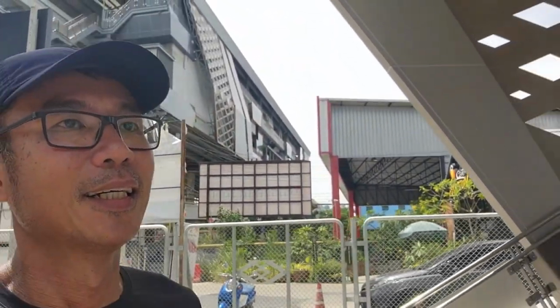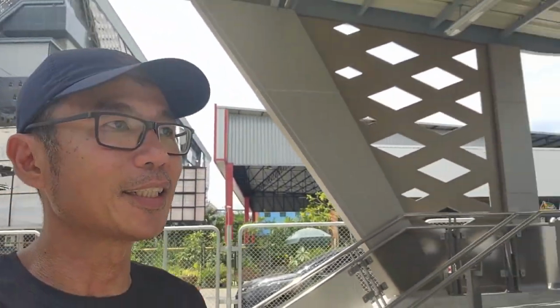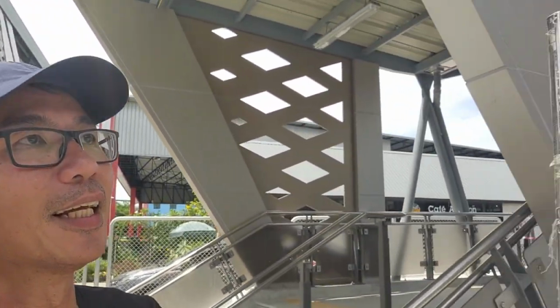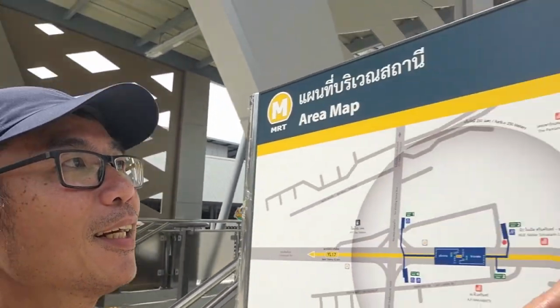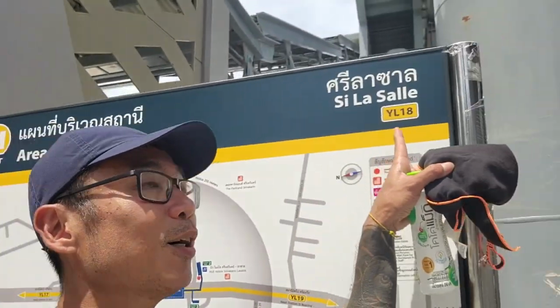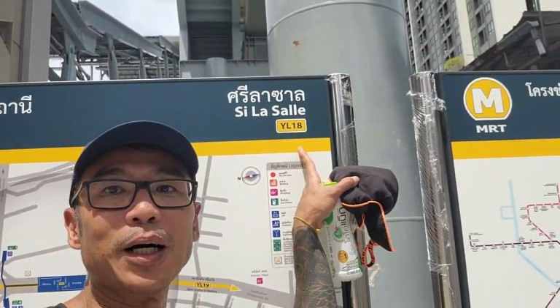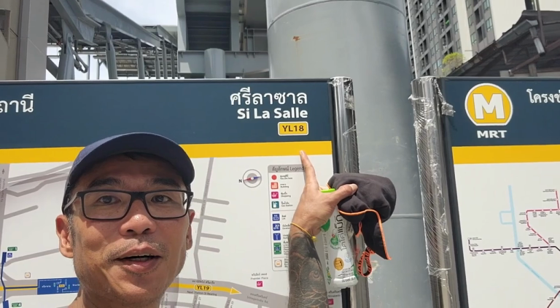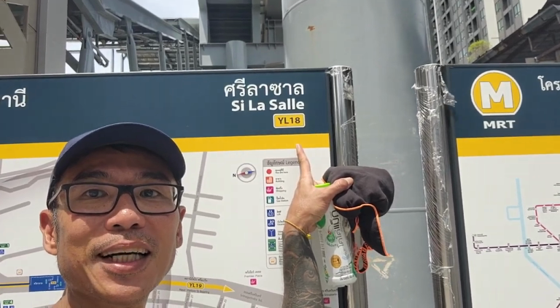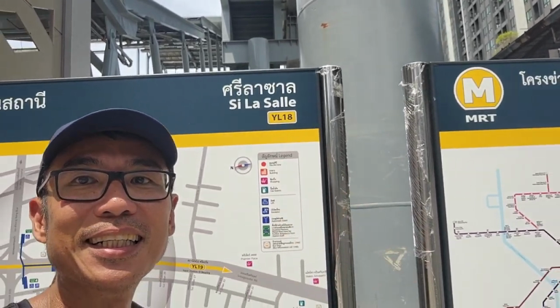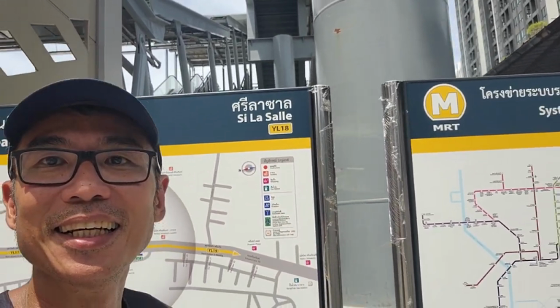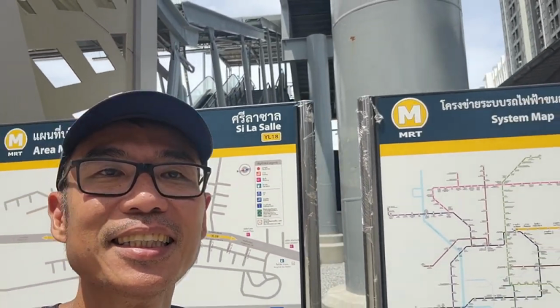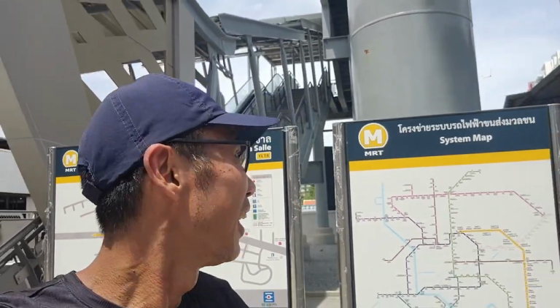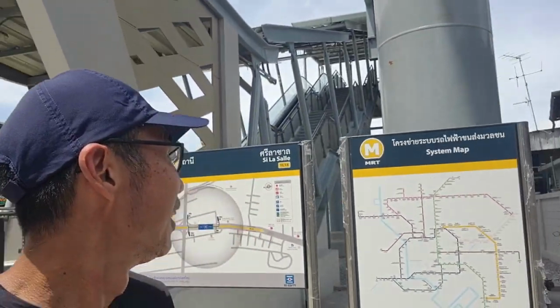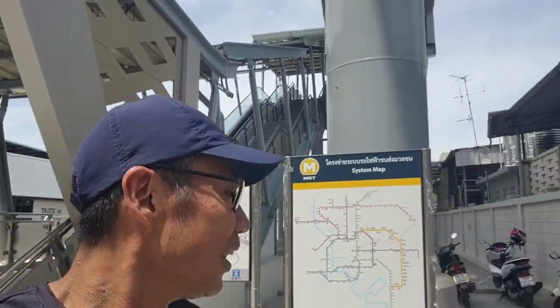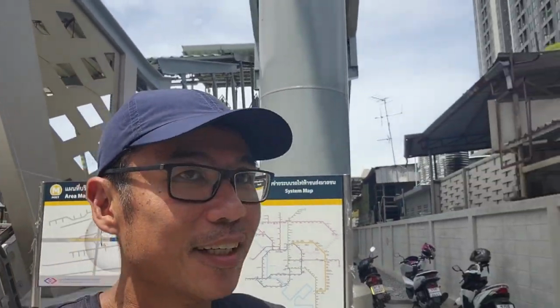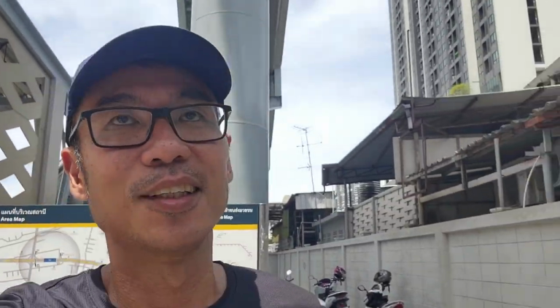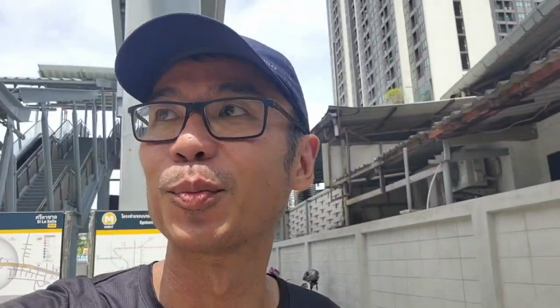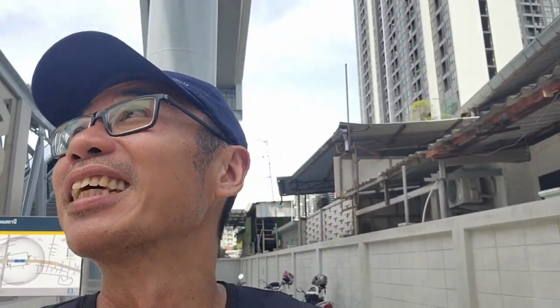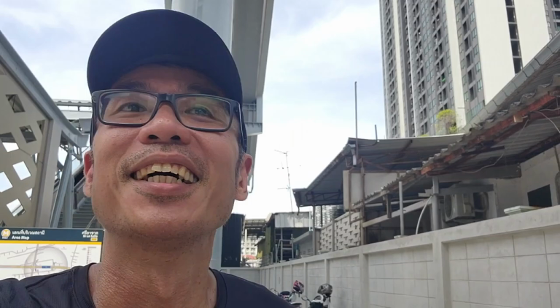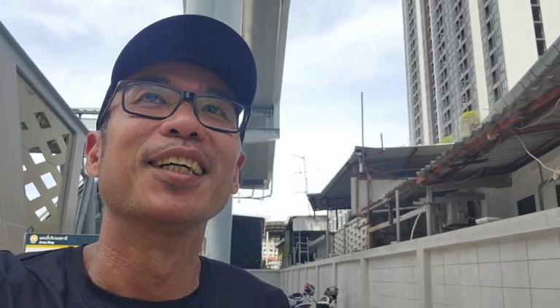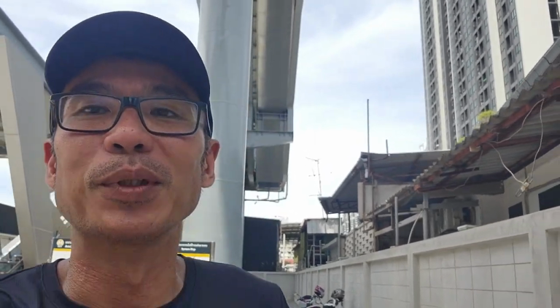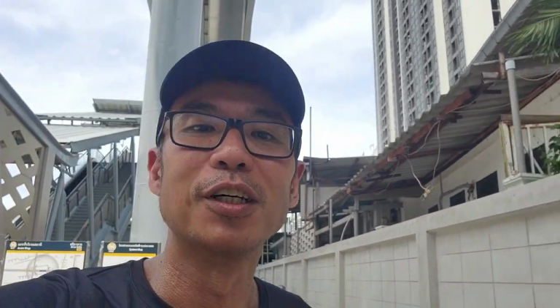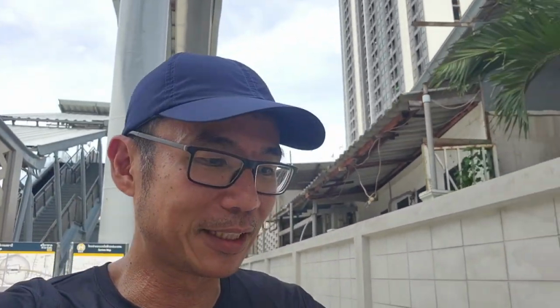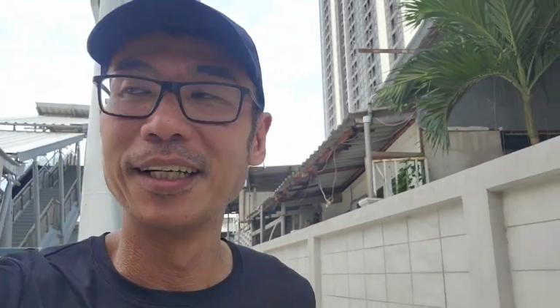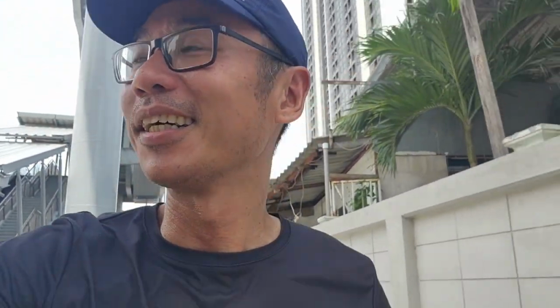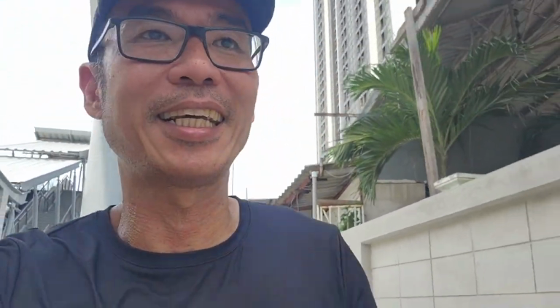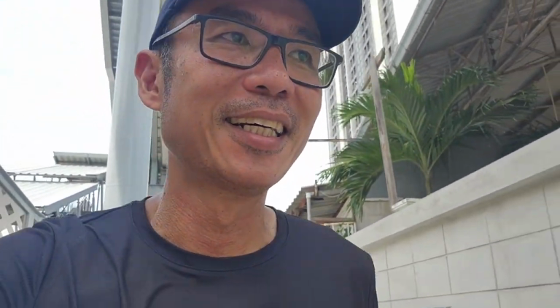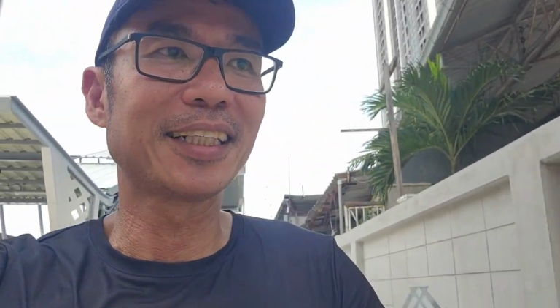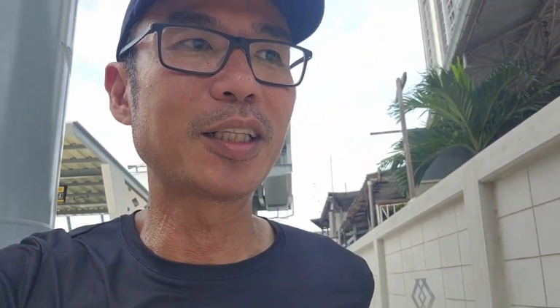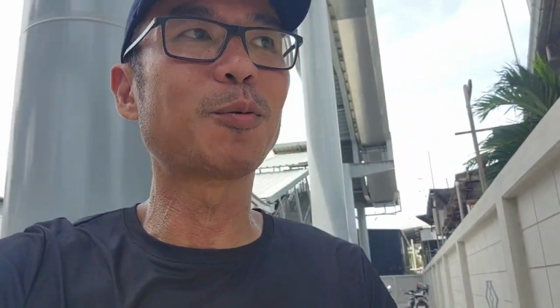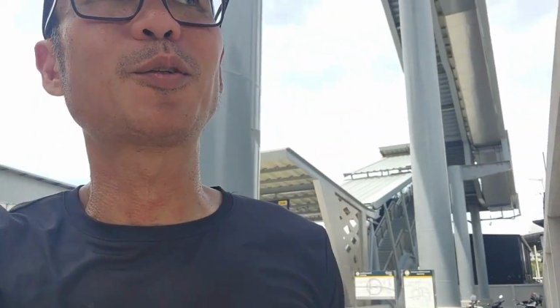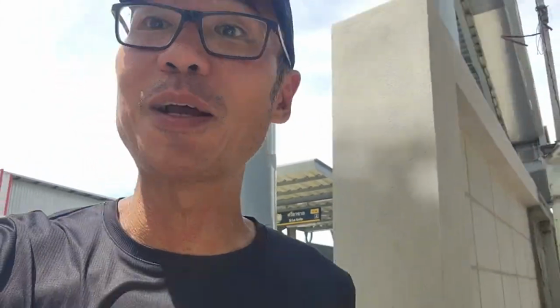The station — YL18. I don't know how to pronounce it, I don't want to make a fool out of myself. Stations 19, 20, 21, 22 — 5 more to go.